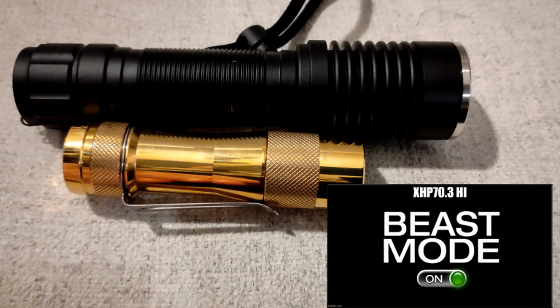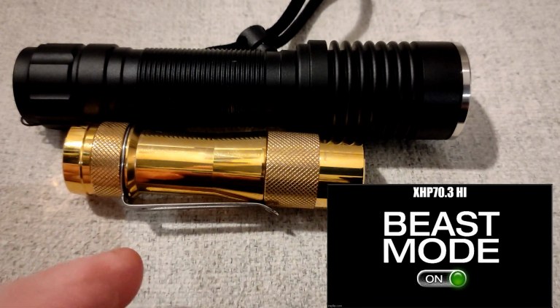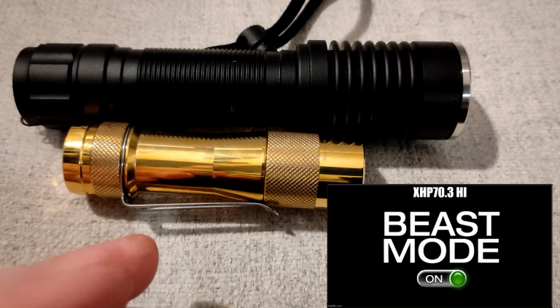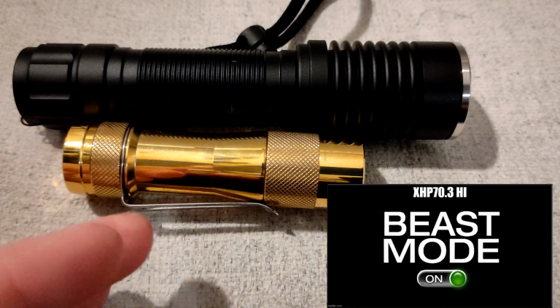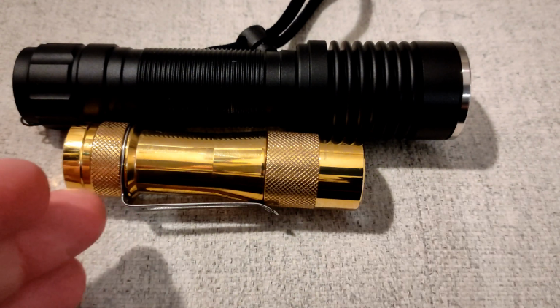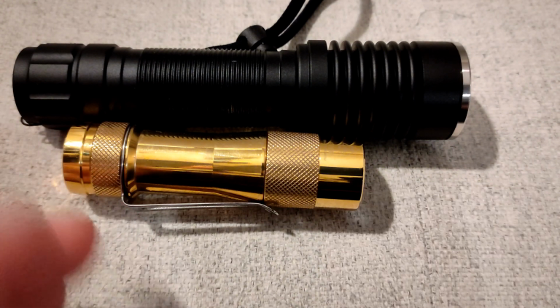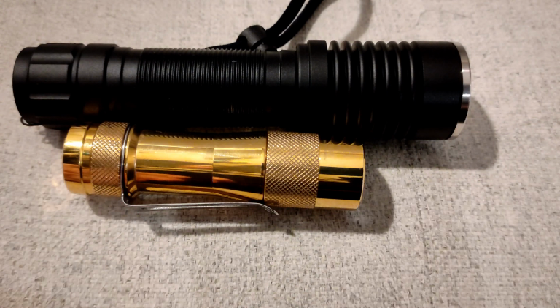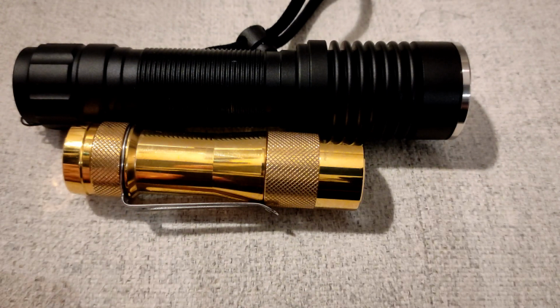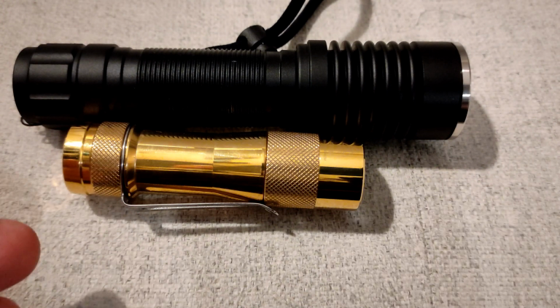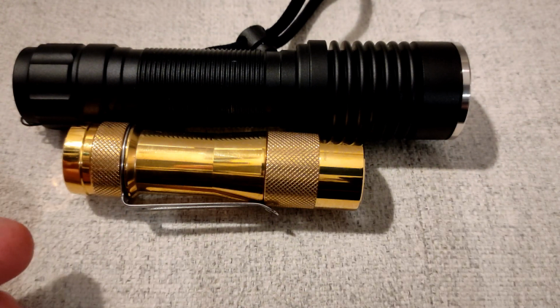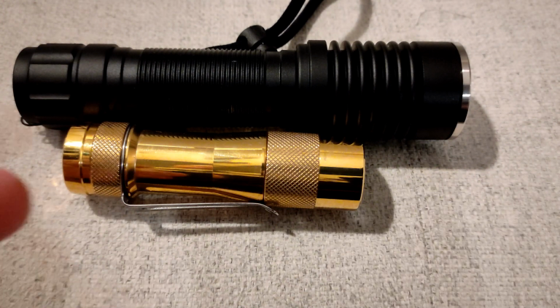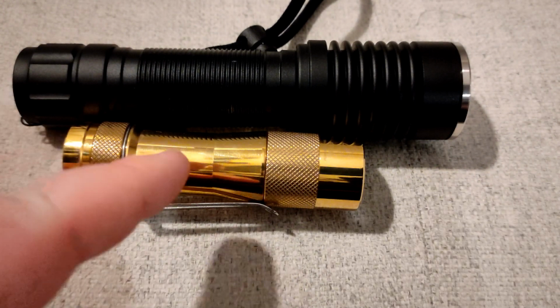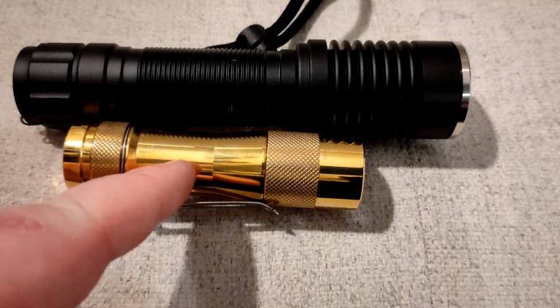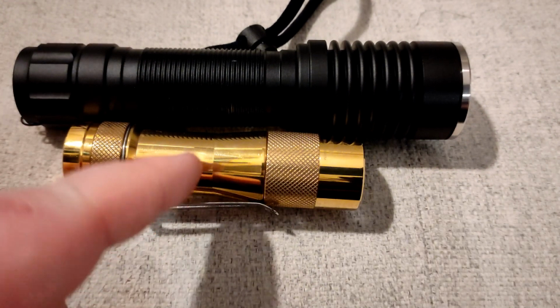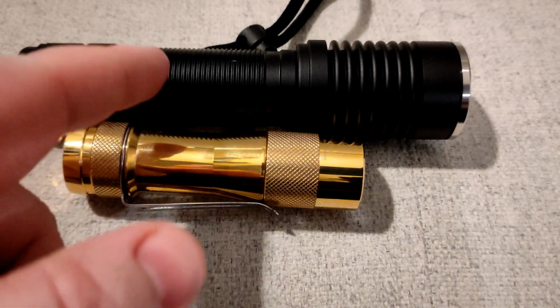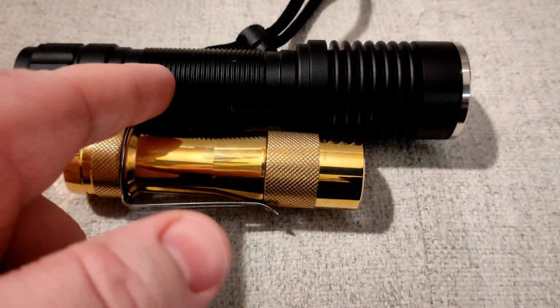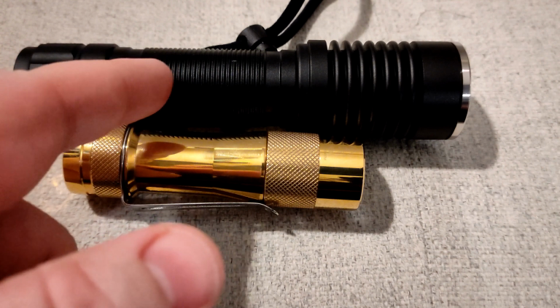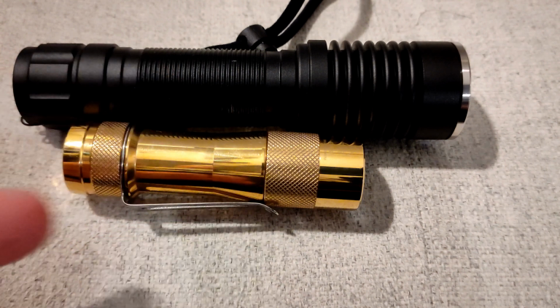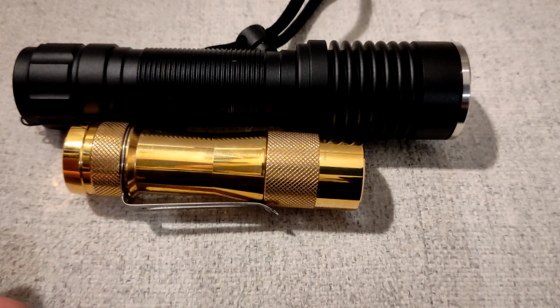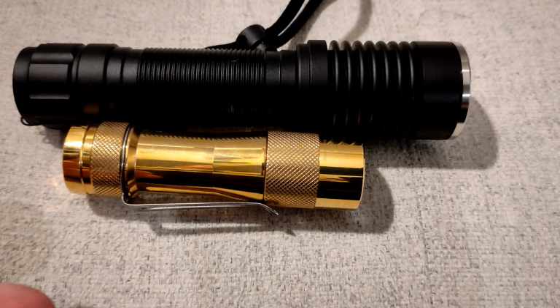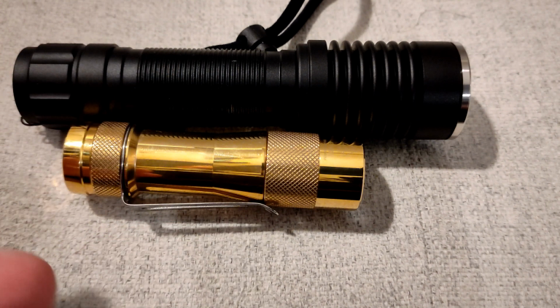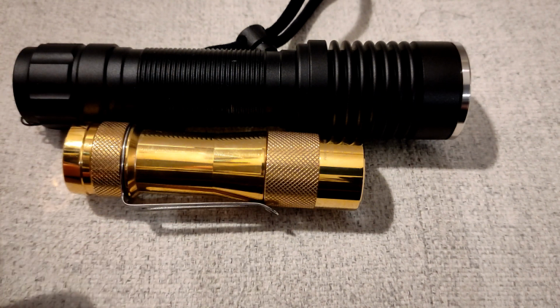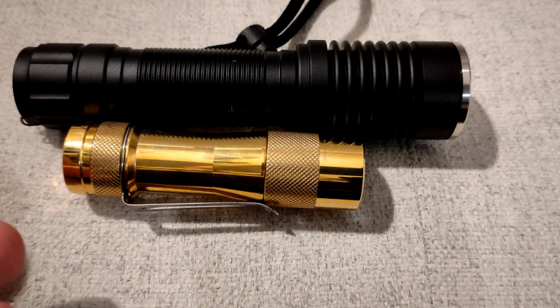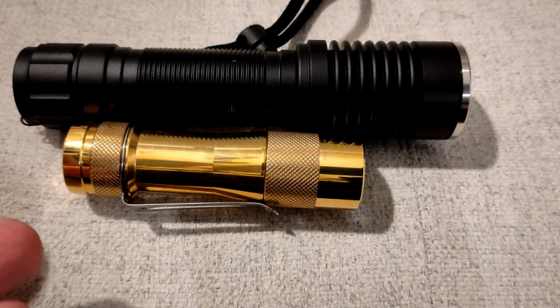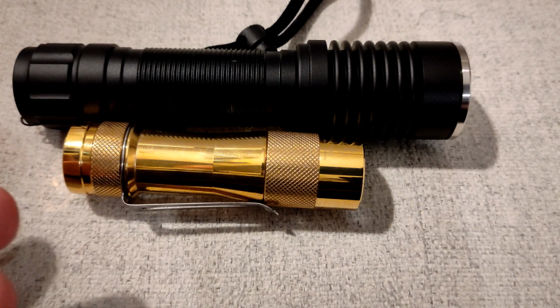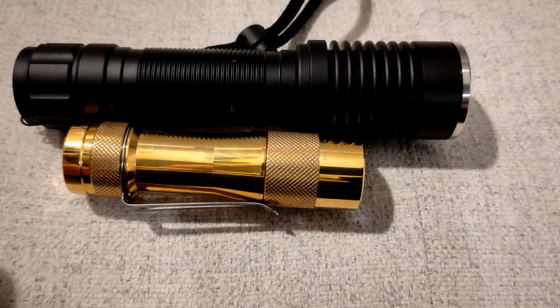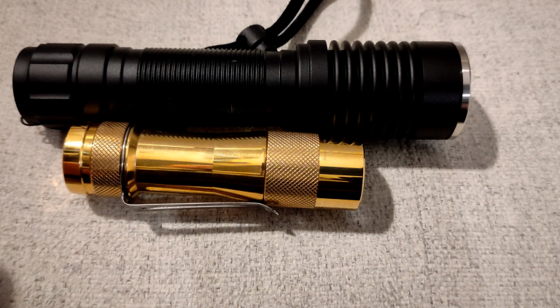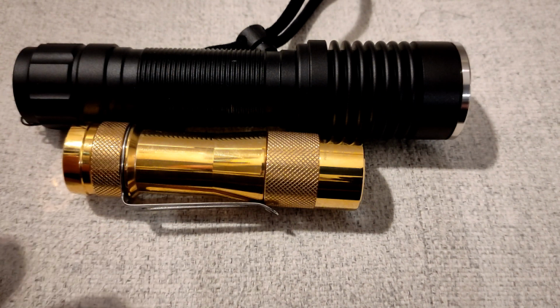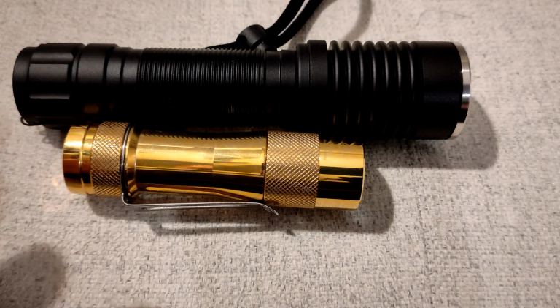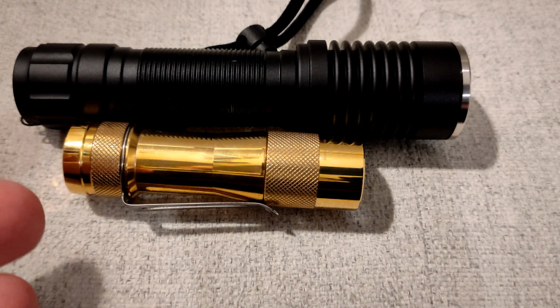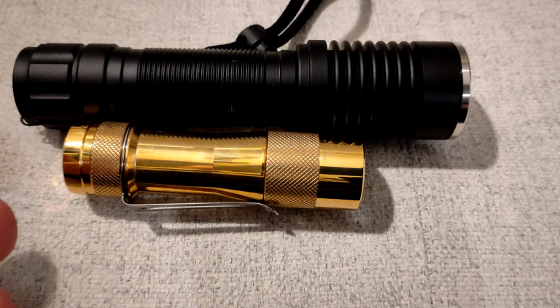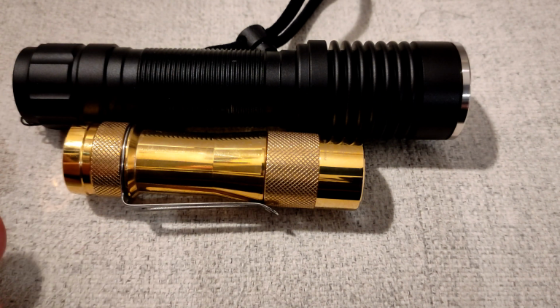This Nichia puts out about 2500 lumens max, and it does drop down pretty quick. But it's 90CRI versus 80CRI, so there's a little bit of a difference — you give some, you take some.